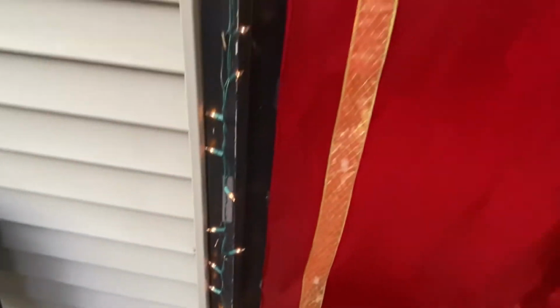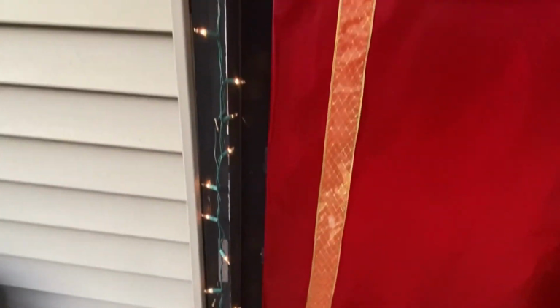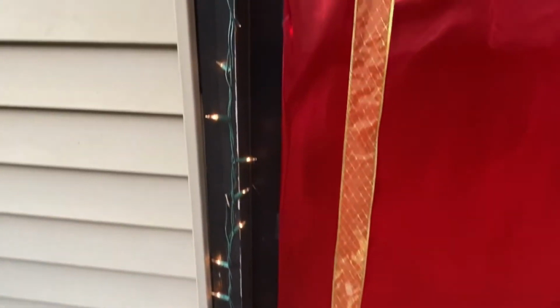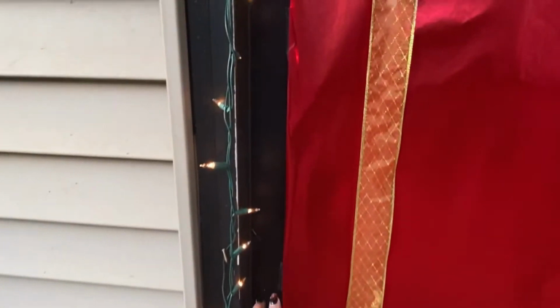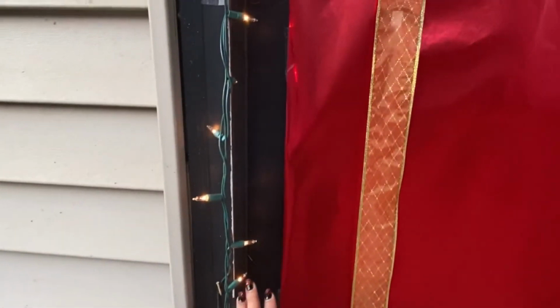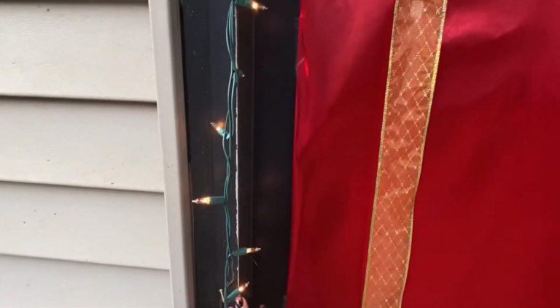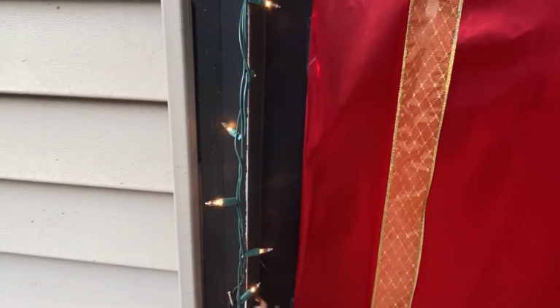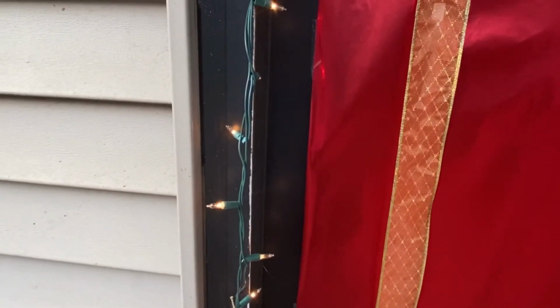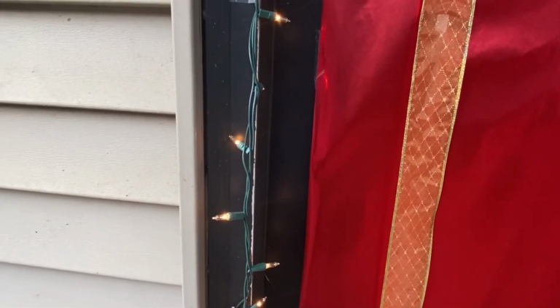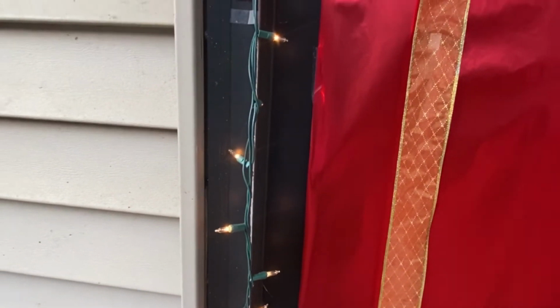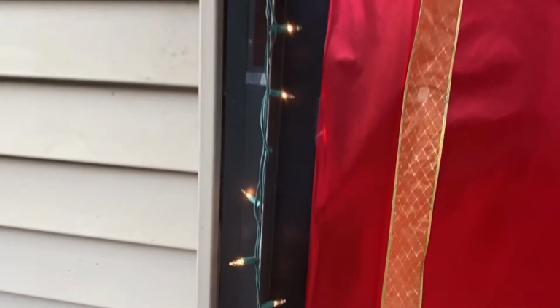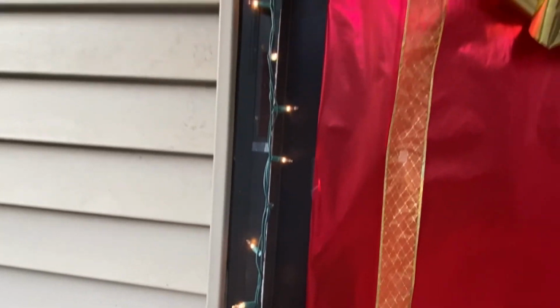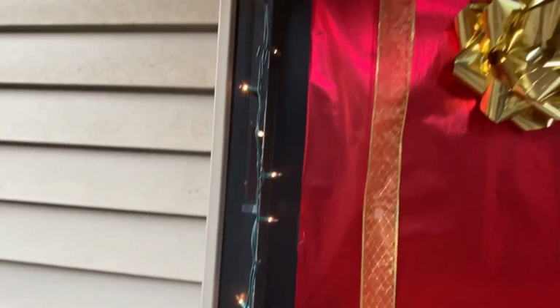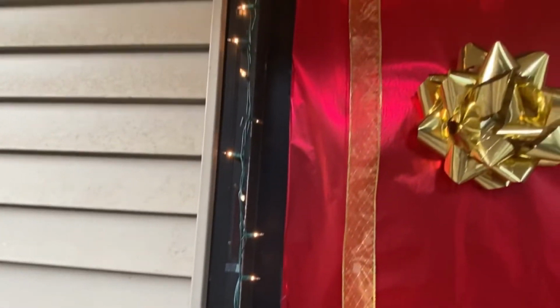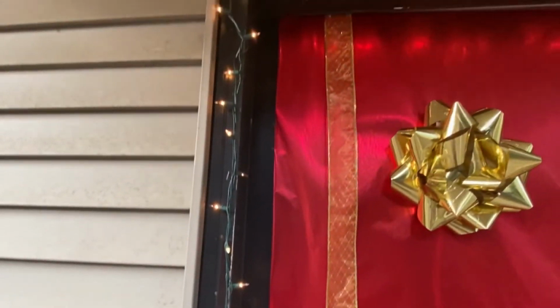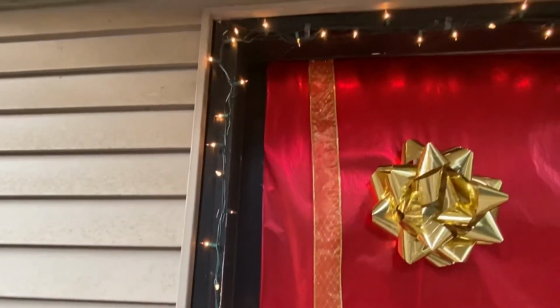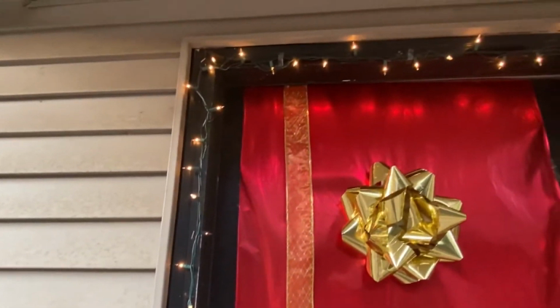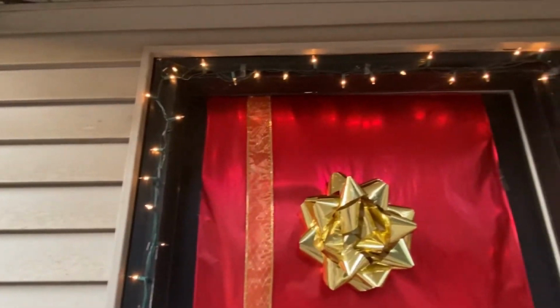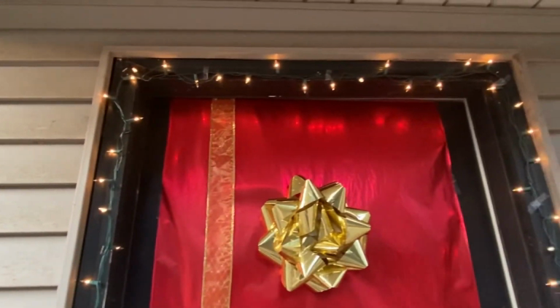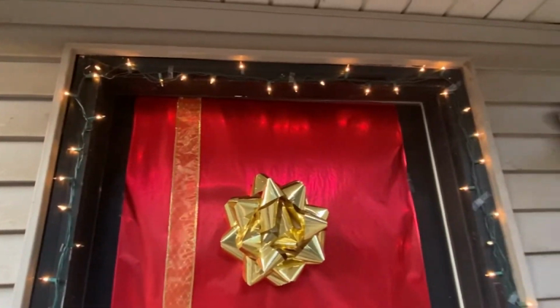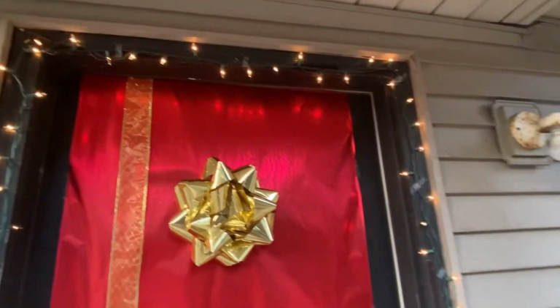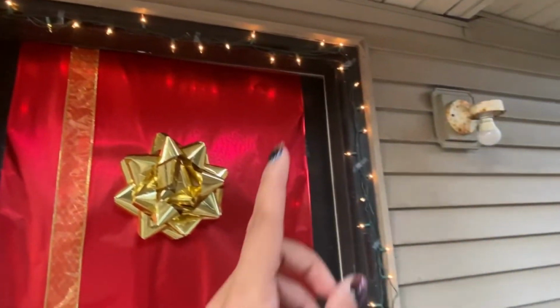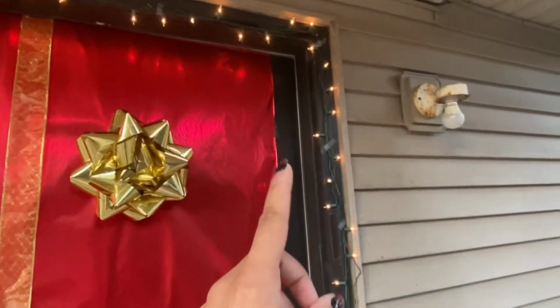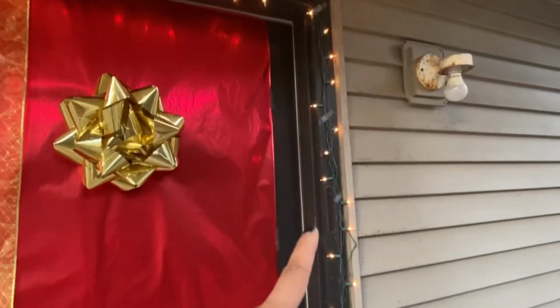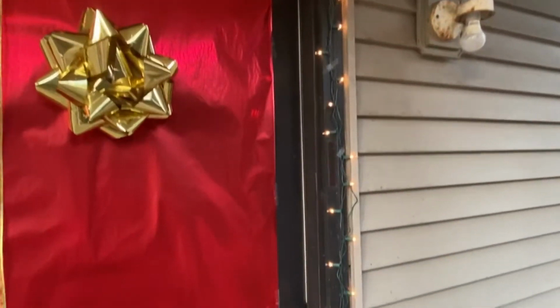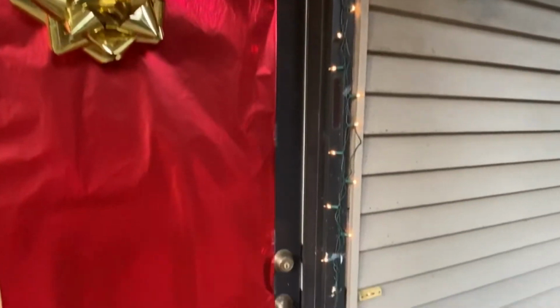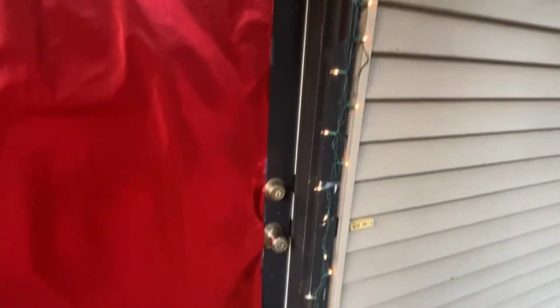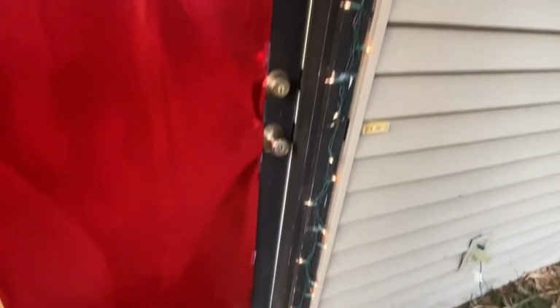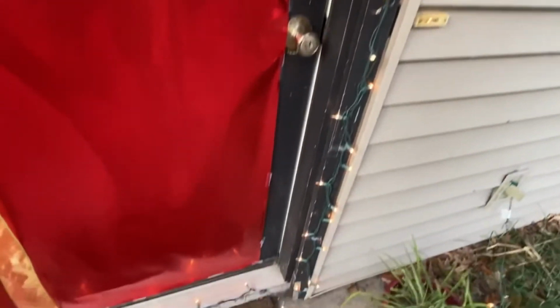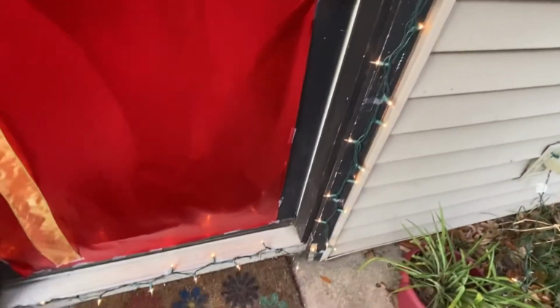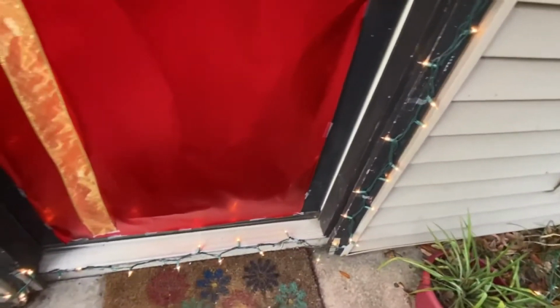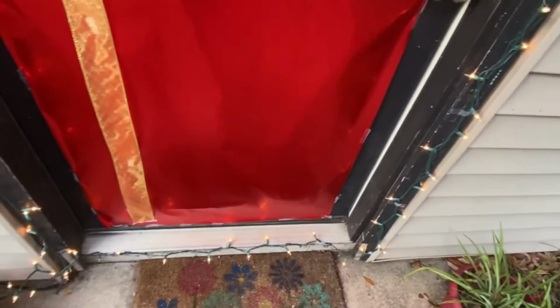And luckily, when I got over here, there were some nails already on this side so I could hang them easily. But when I got to the top and on this side, I had to use tape as well as along the bottom.